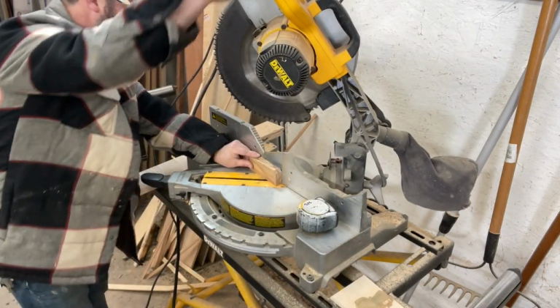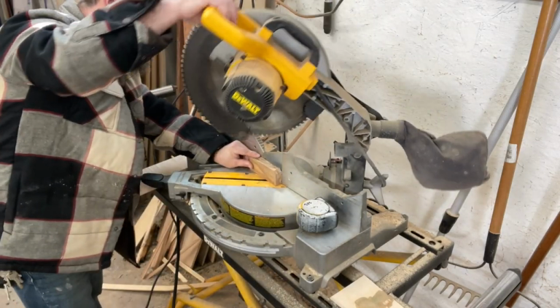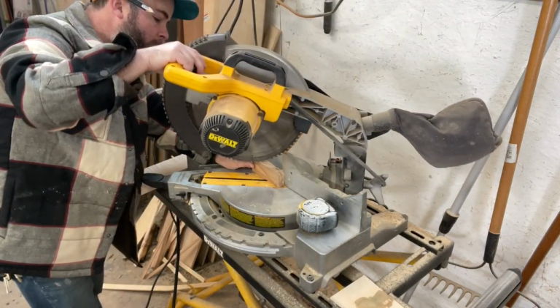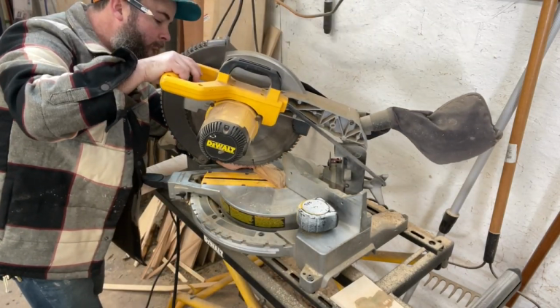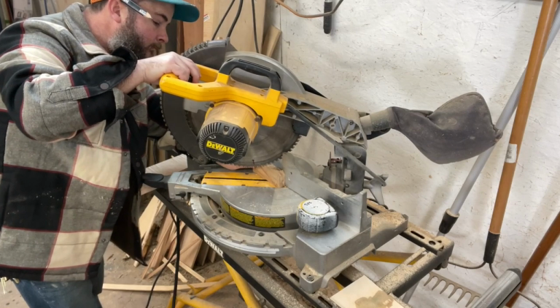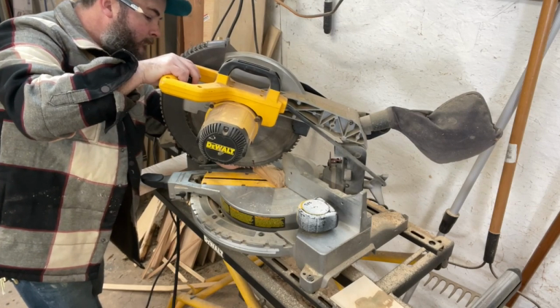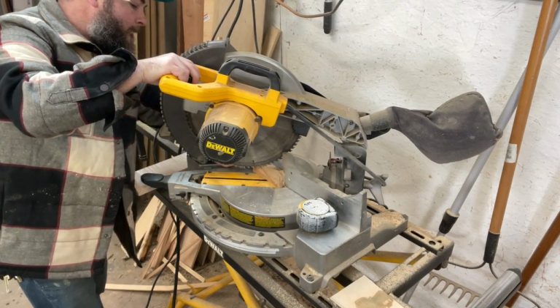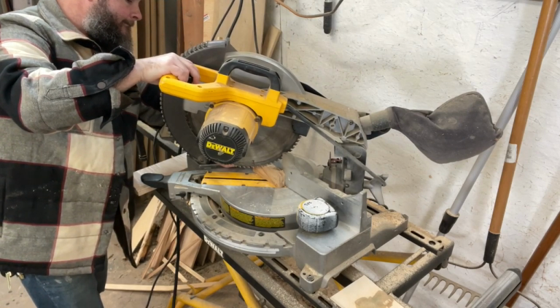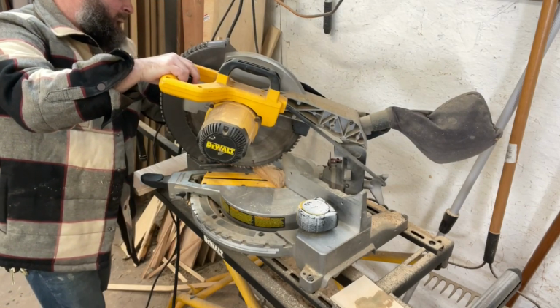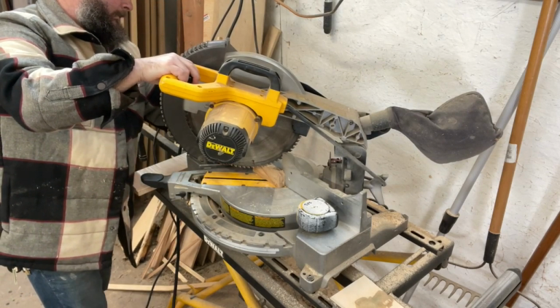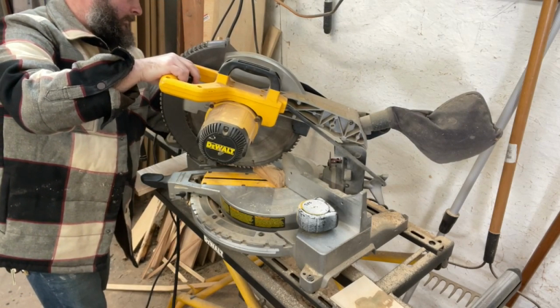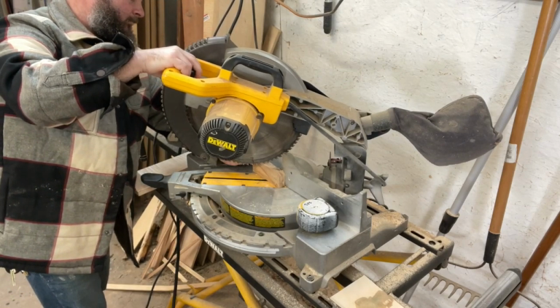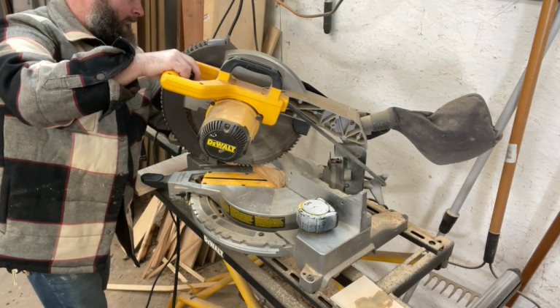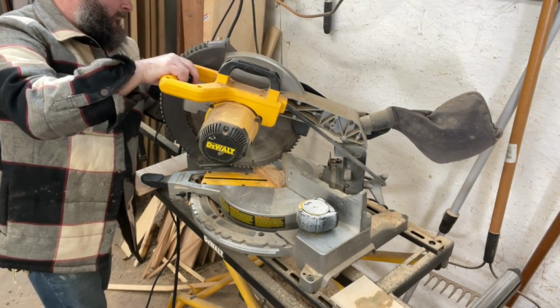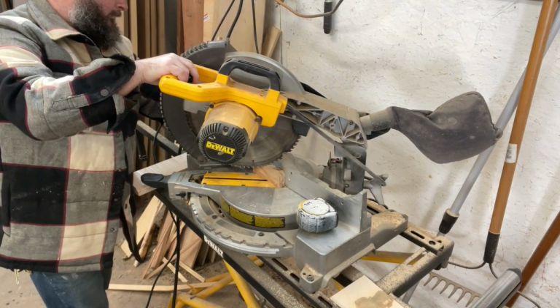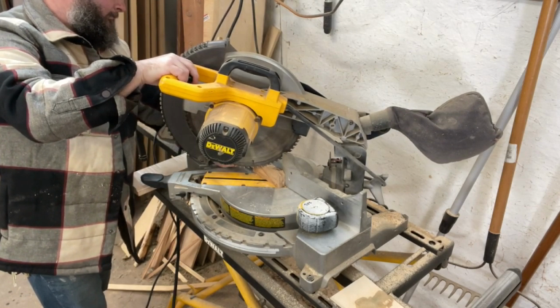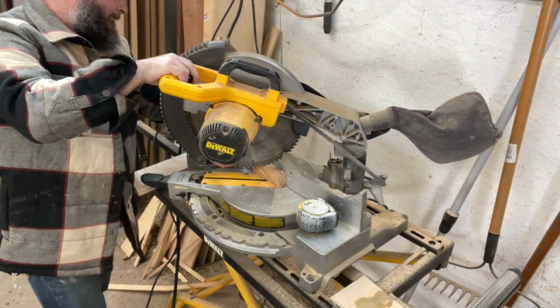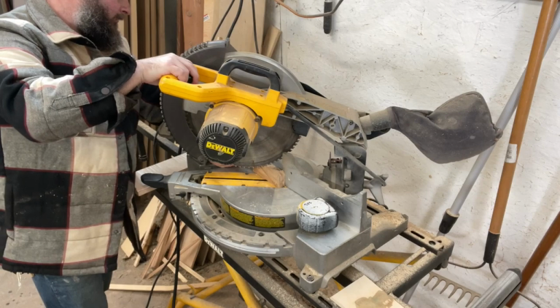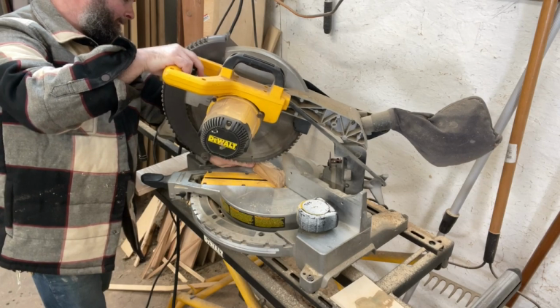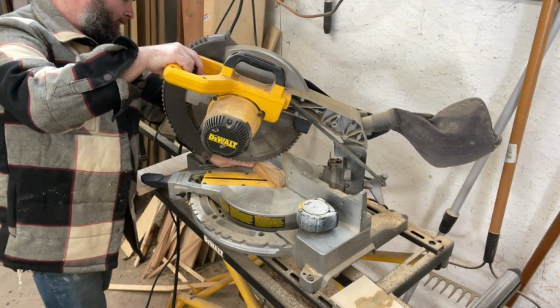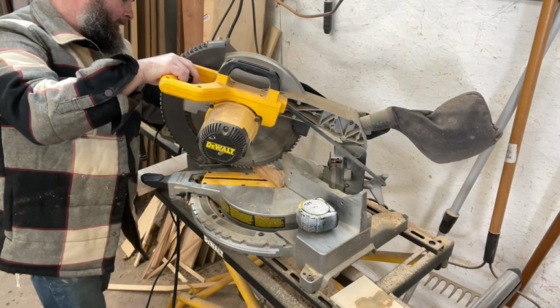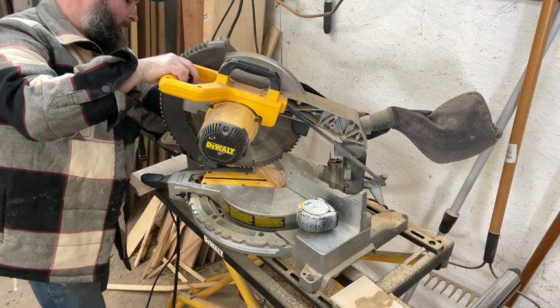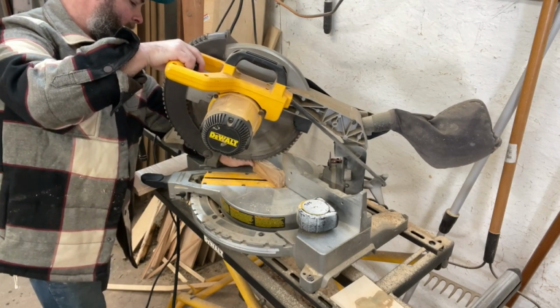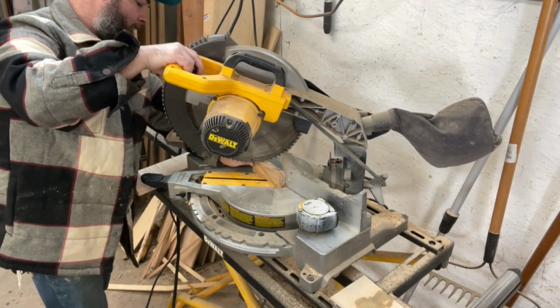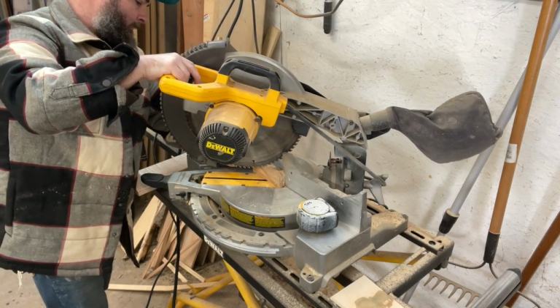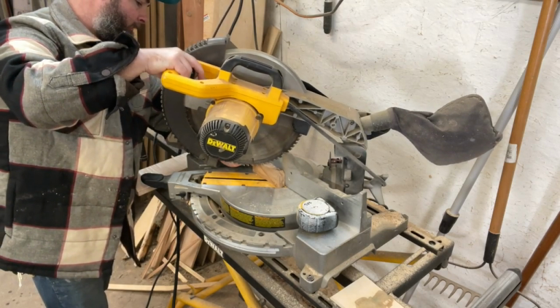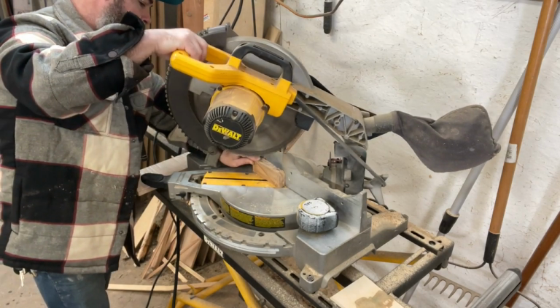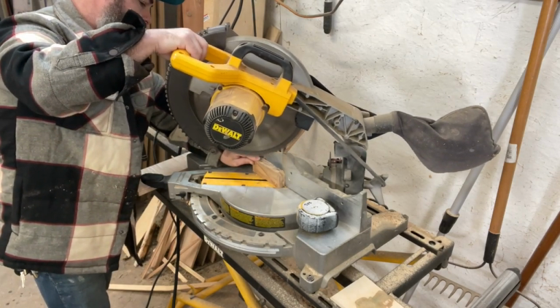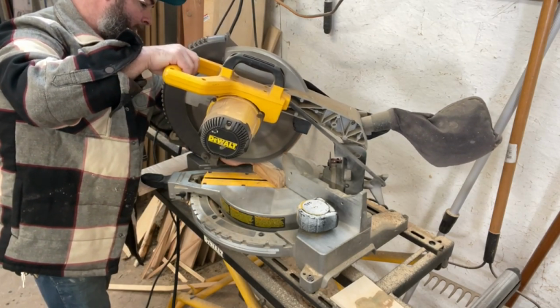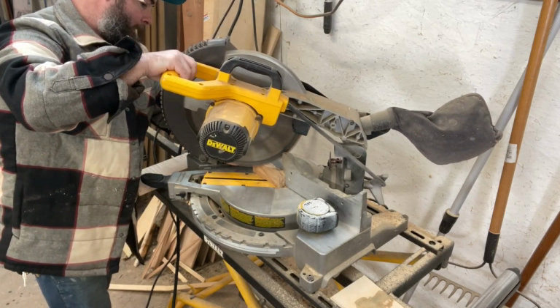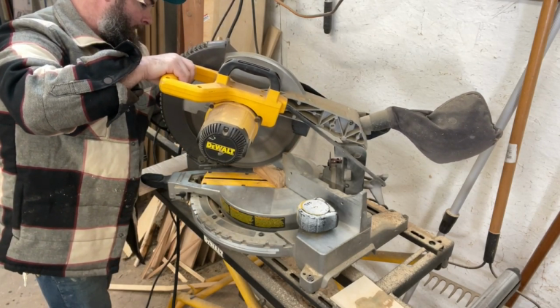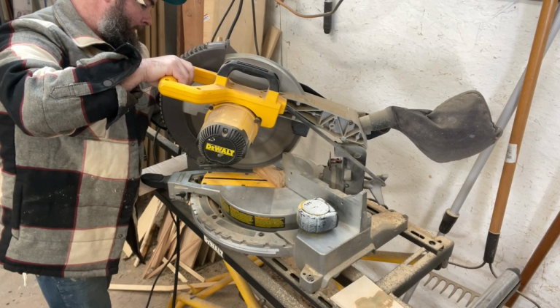I would like to note on these really small pieces like this, you definitely want to be careful. You might even clamp the piece to the fence and not have your hand as close as I am right here. But whatever you do, just be careful.